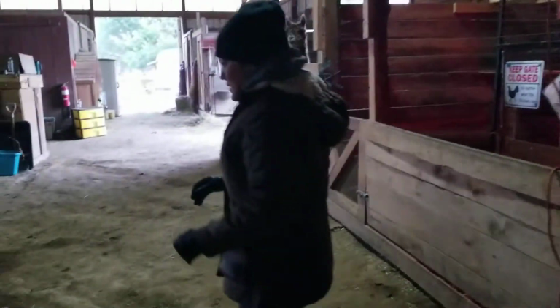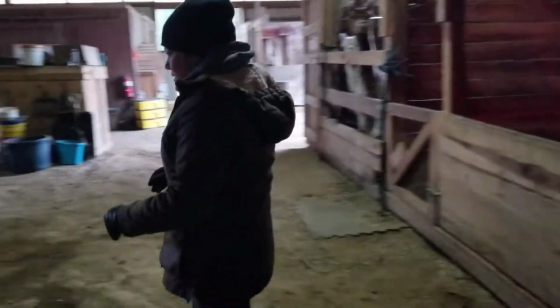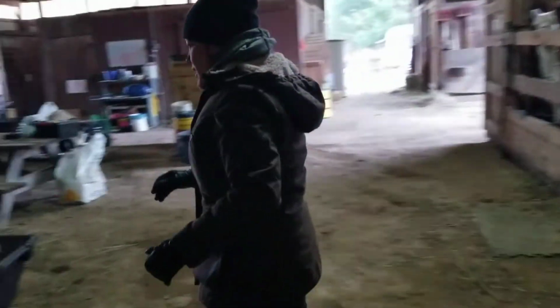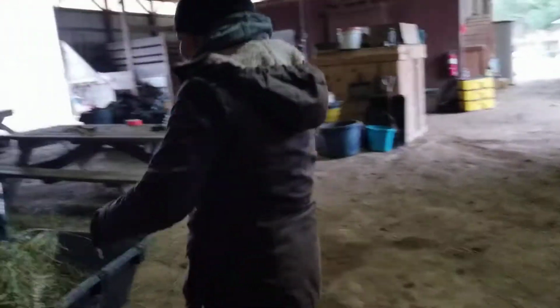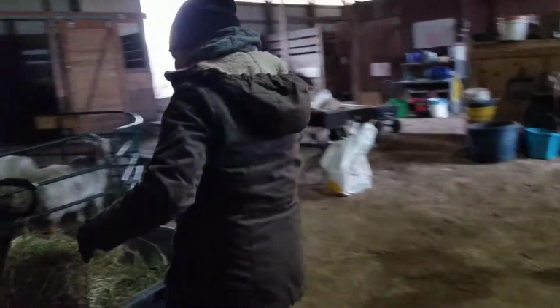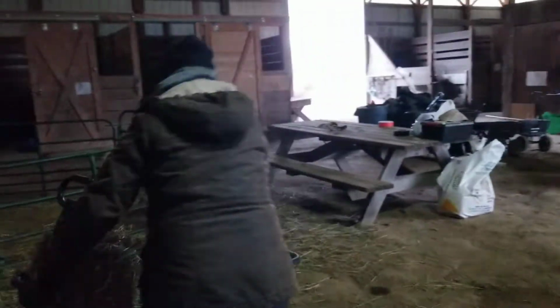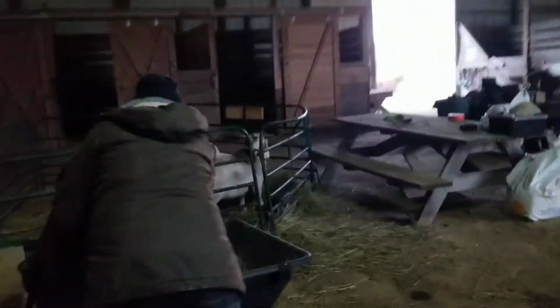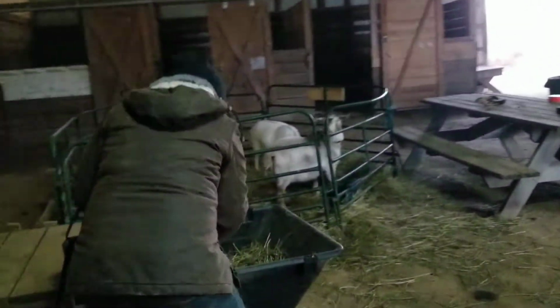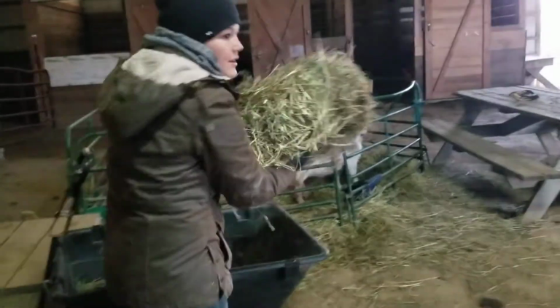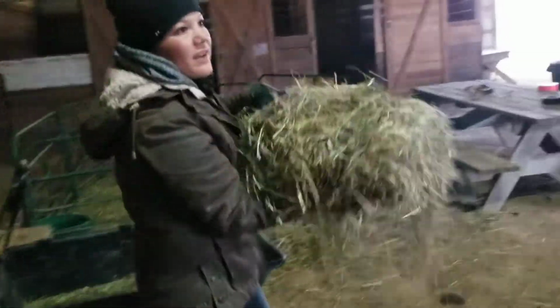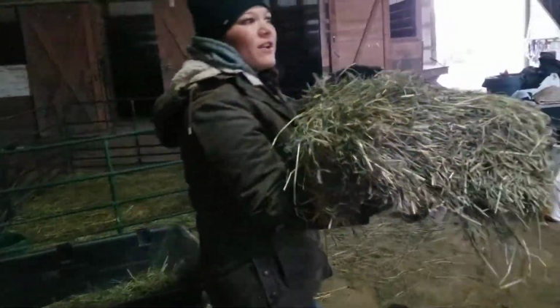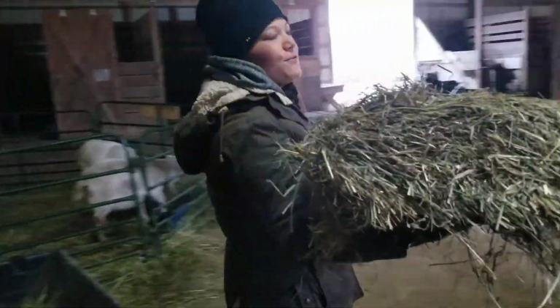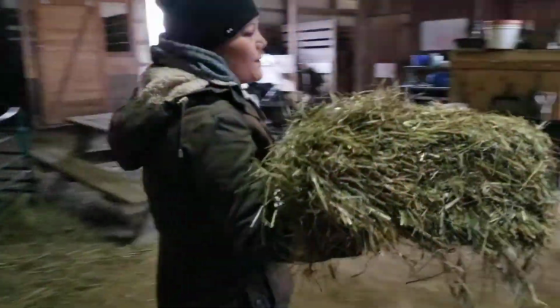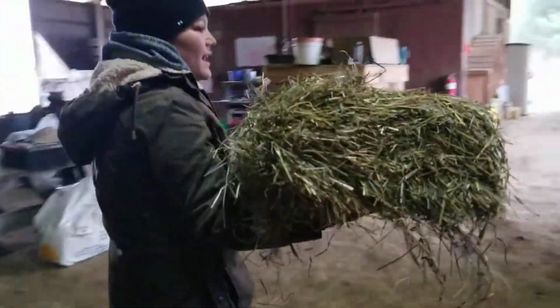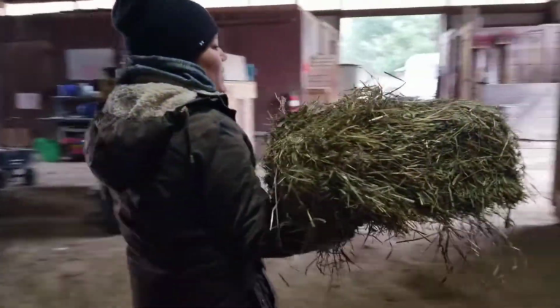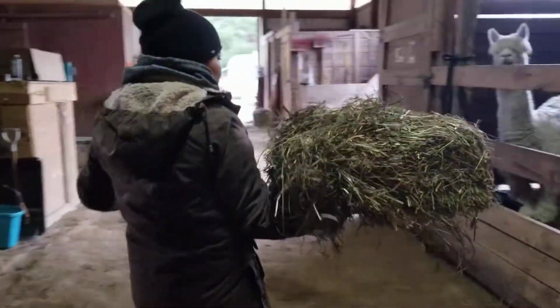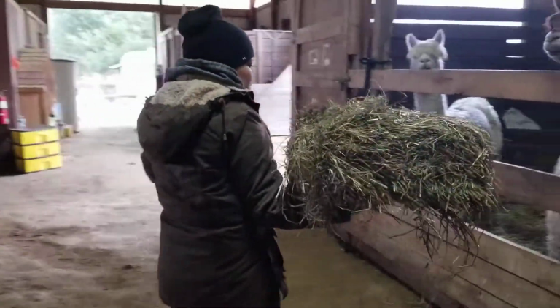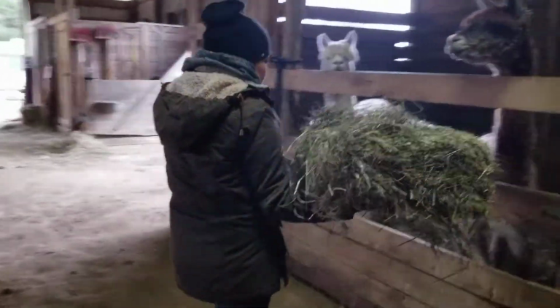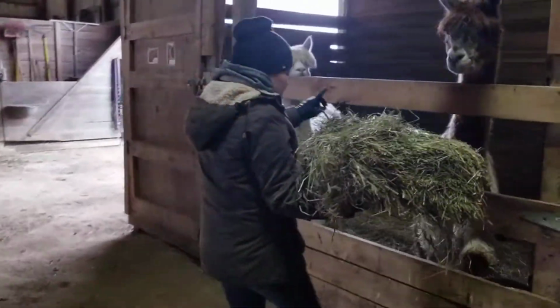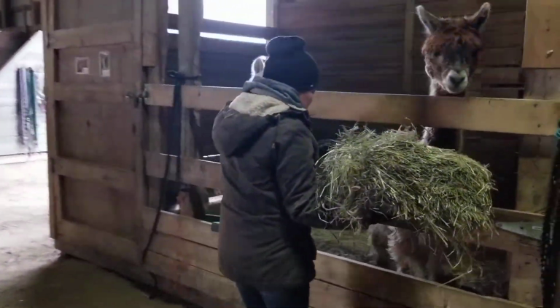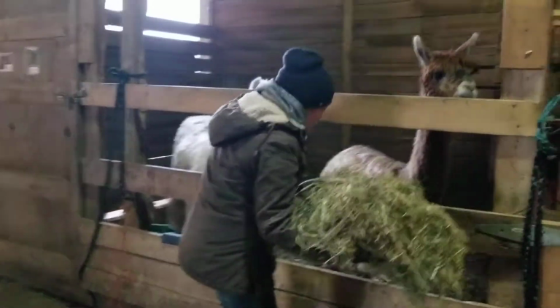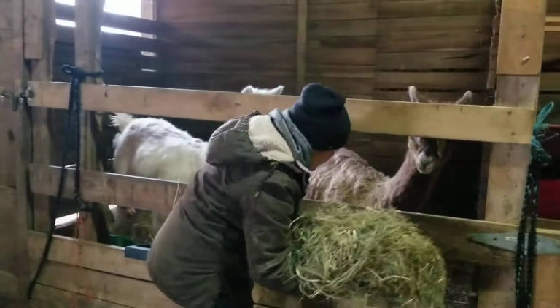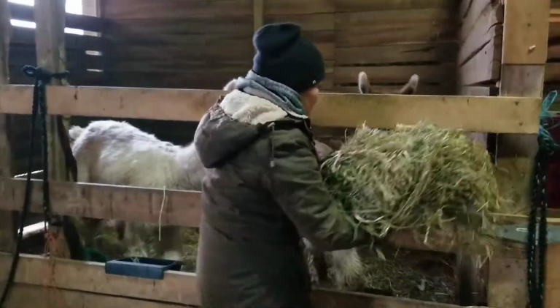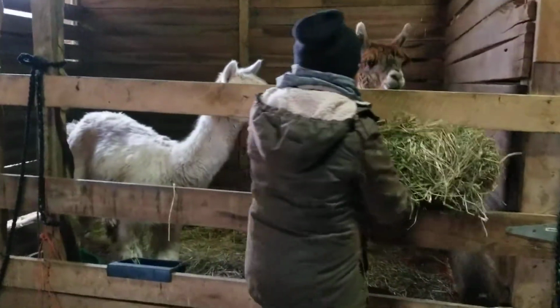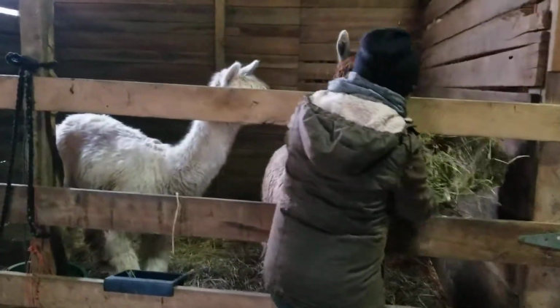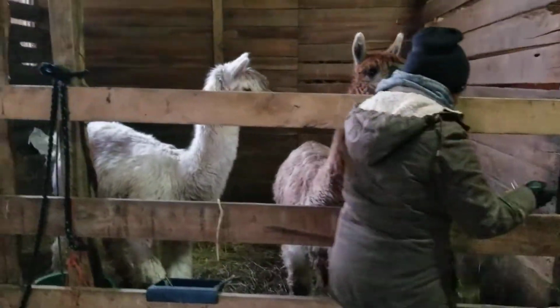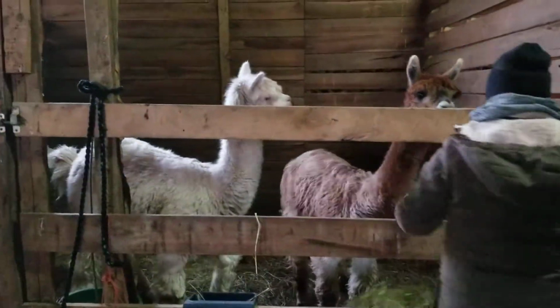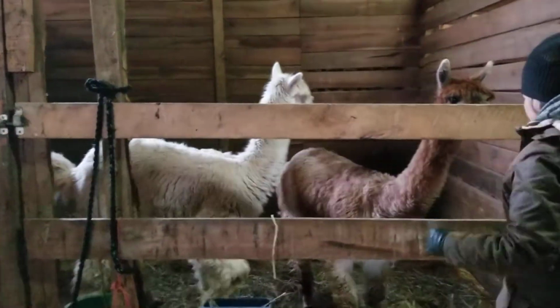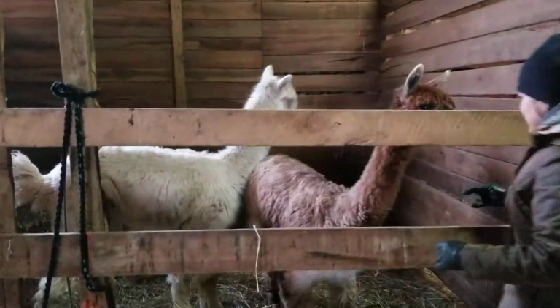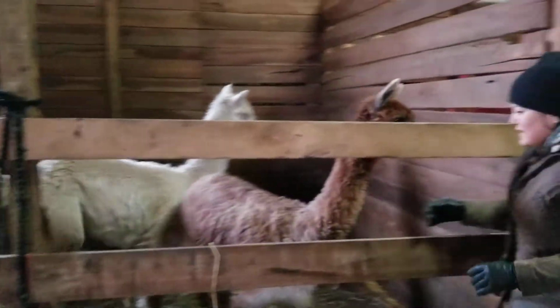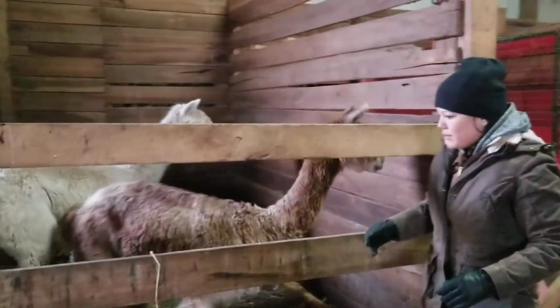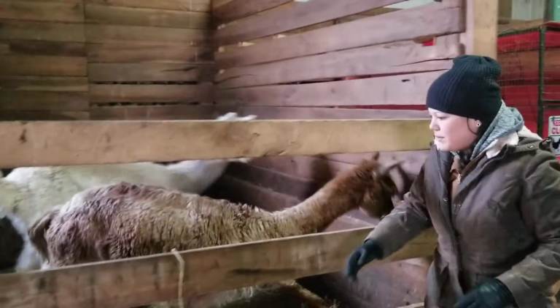Now we'll give our alpacas their hay. Over here we've got Frodo and Cowboy. Frodo is our brown alpaca and Cowboy is our white alpaca. Good morning, boys.